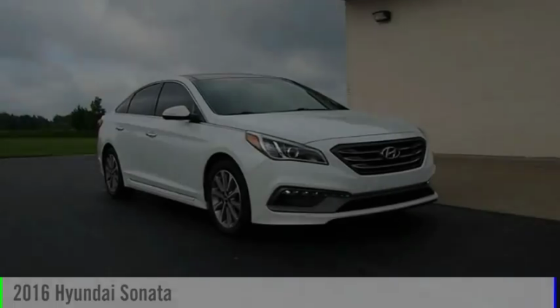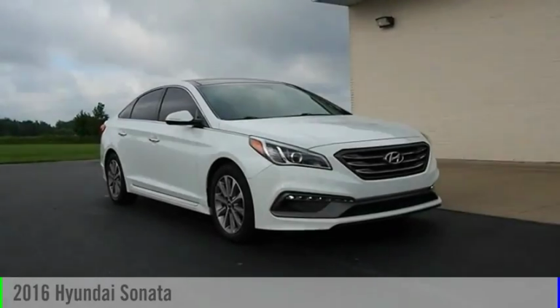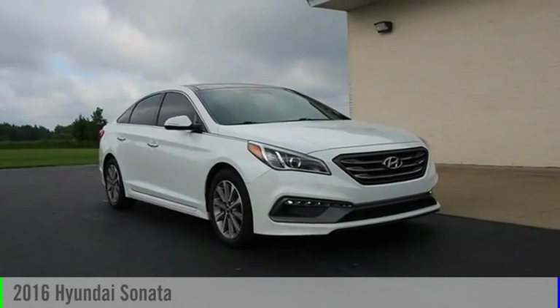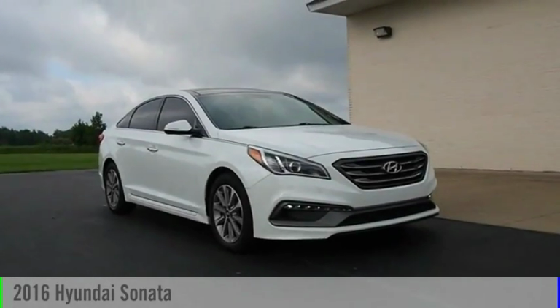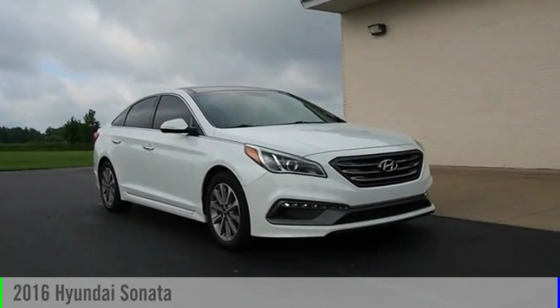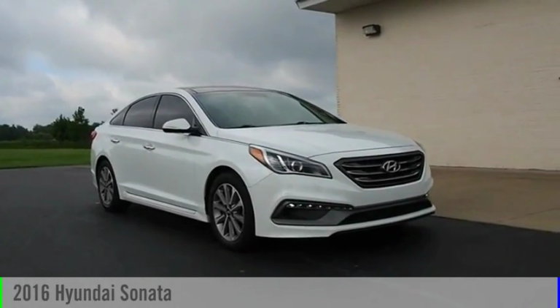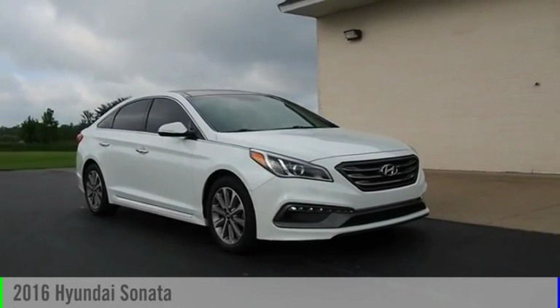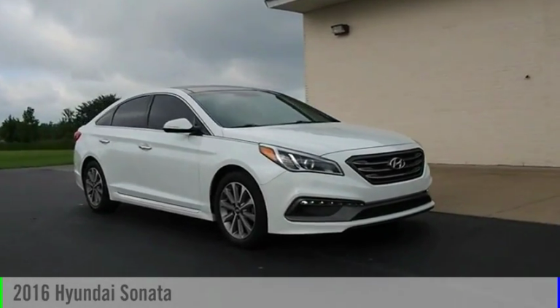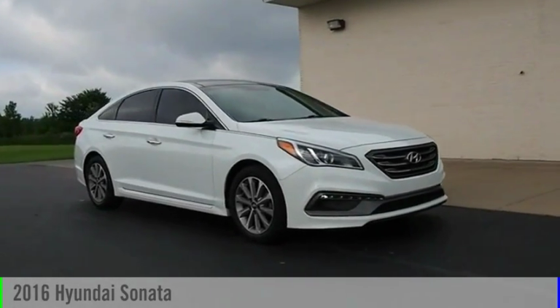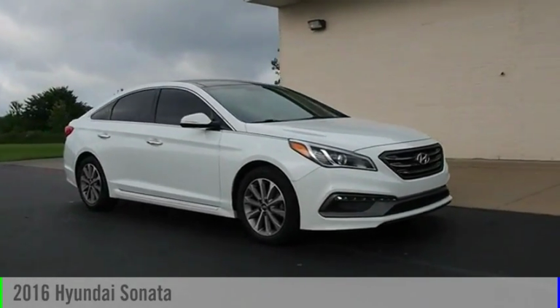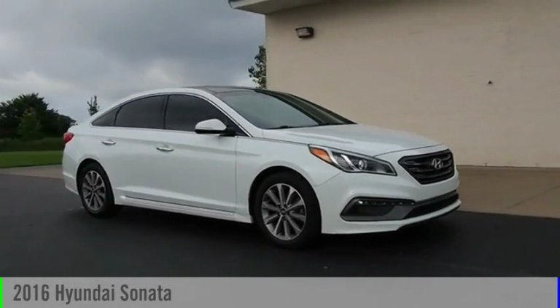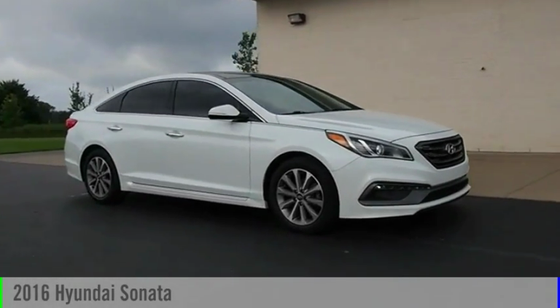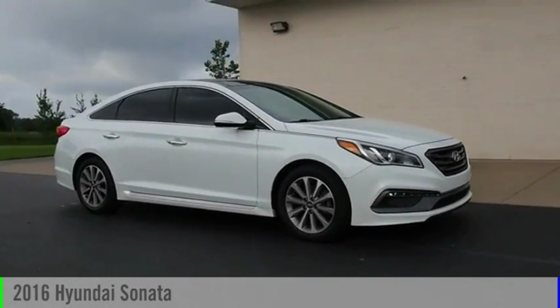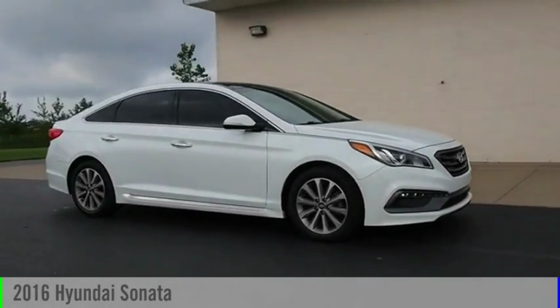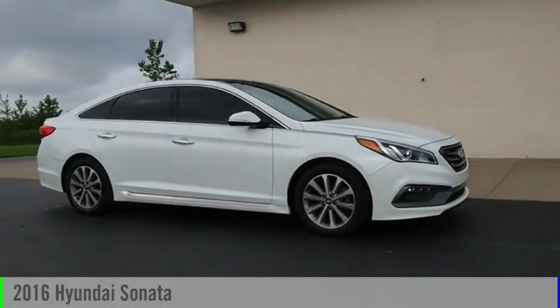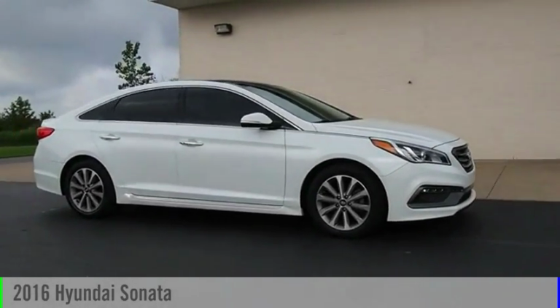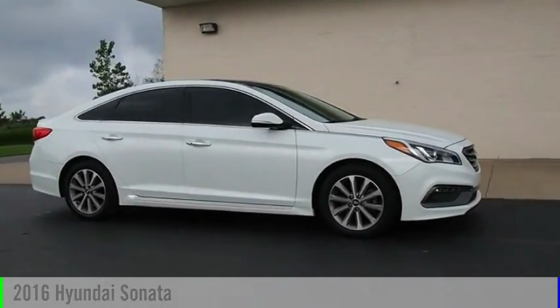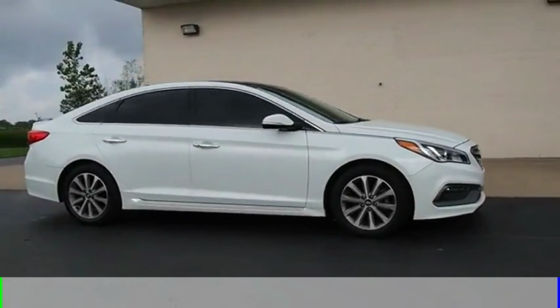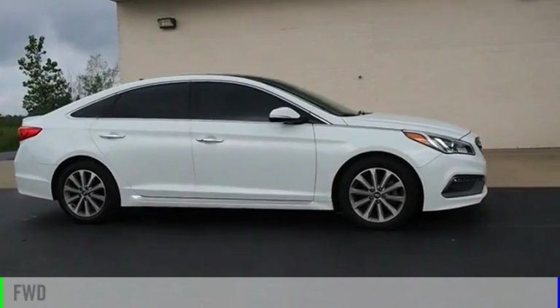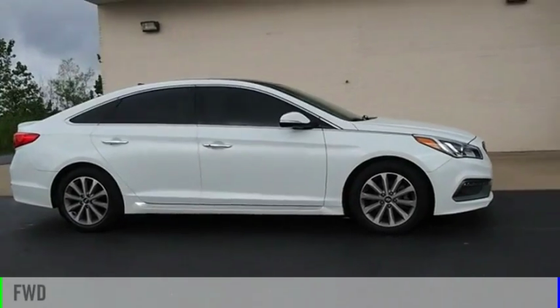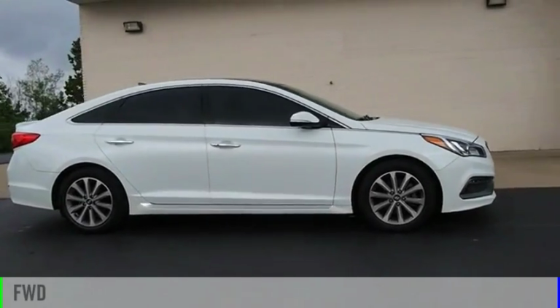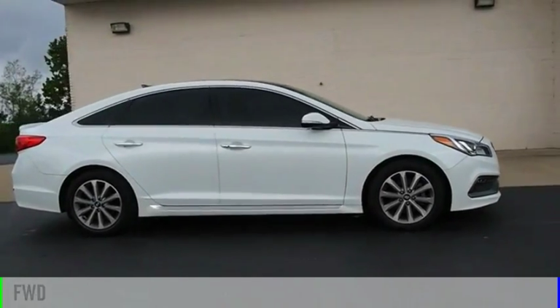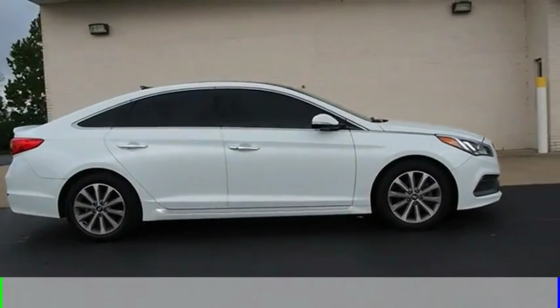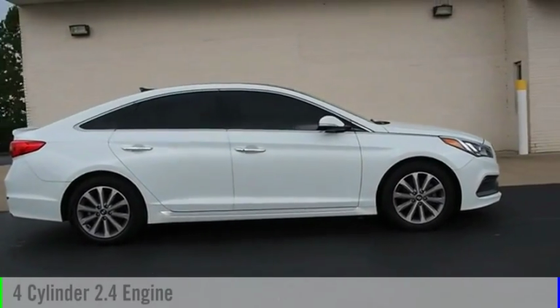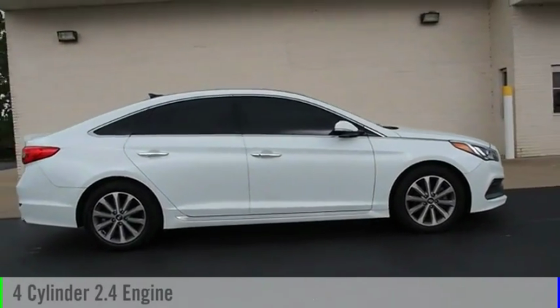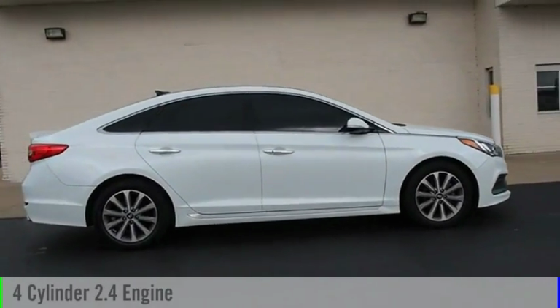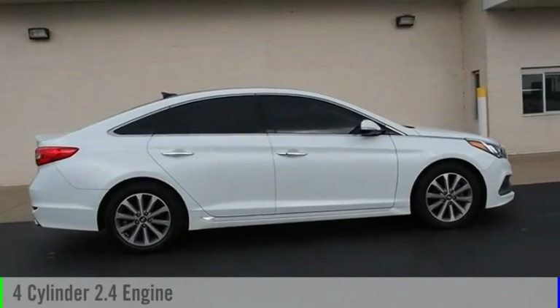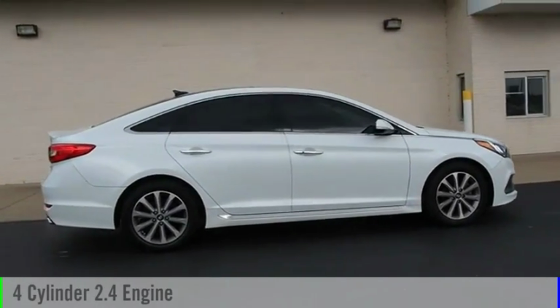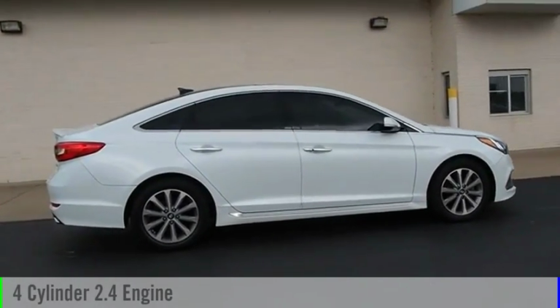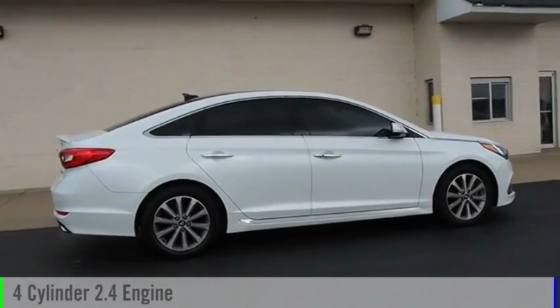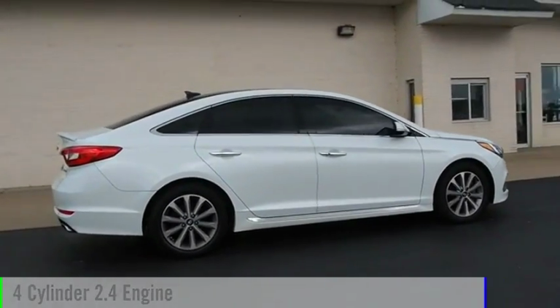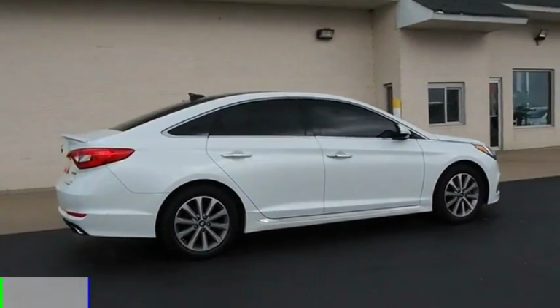Take a ride in the 2016 Sonata. This vehicle is powered by a front-wheel drive, four-cylinder, 2.4-liter engine.